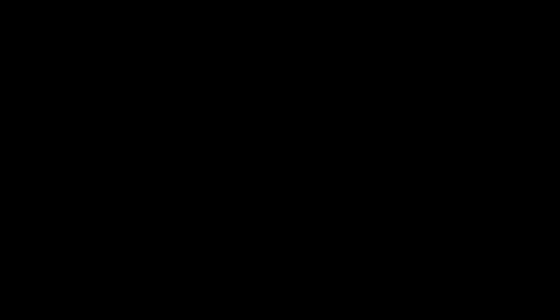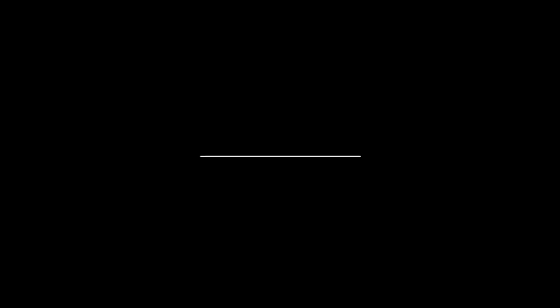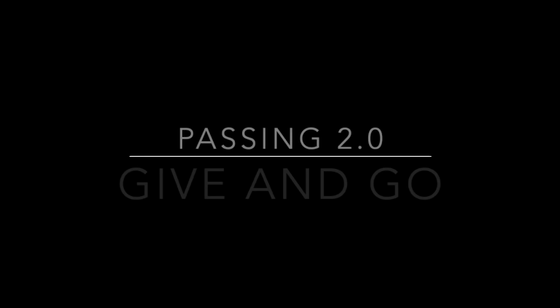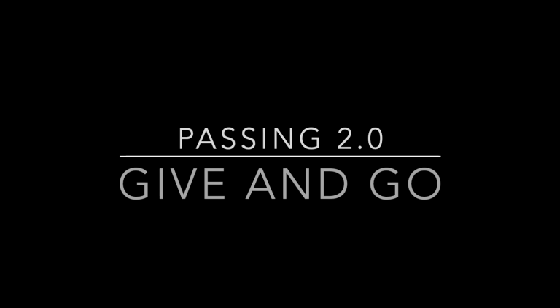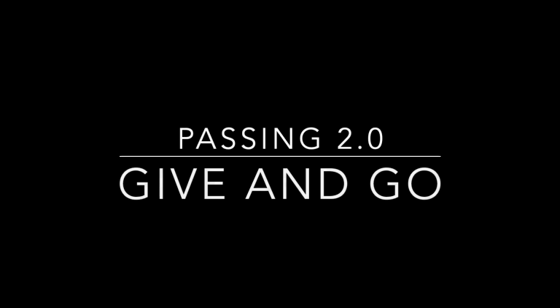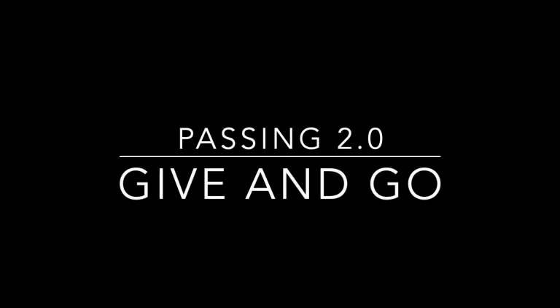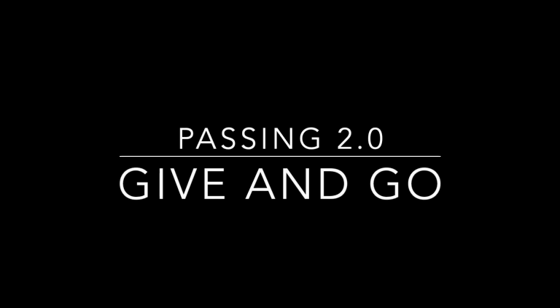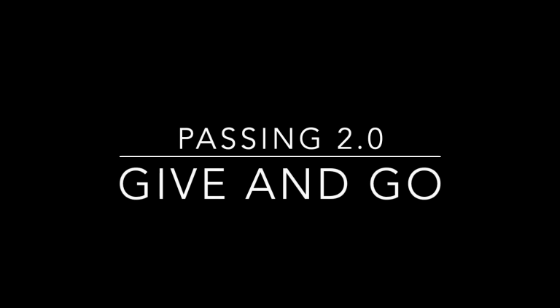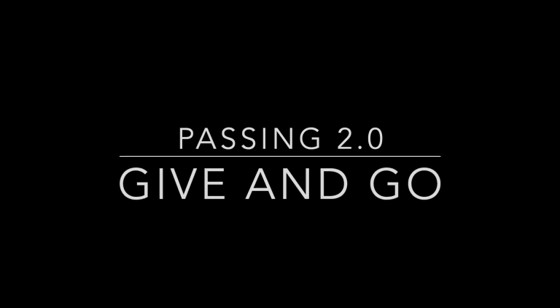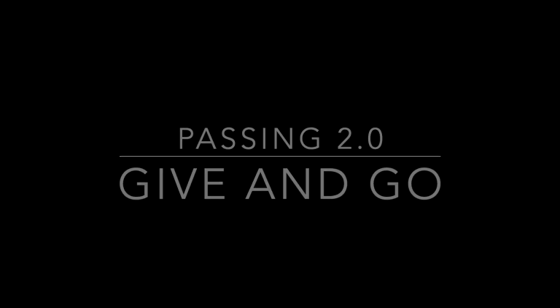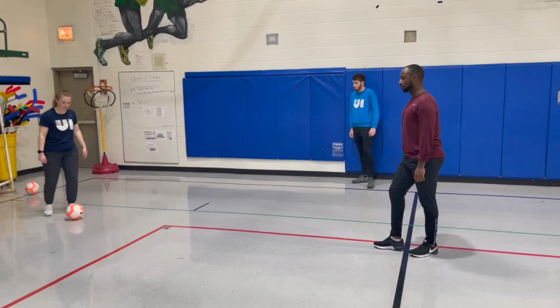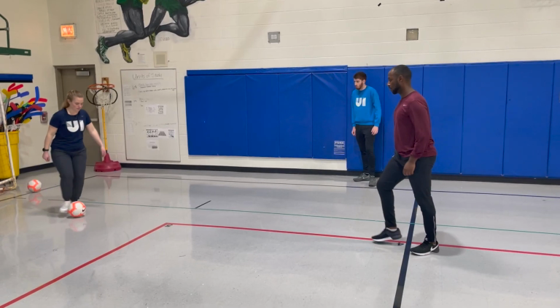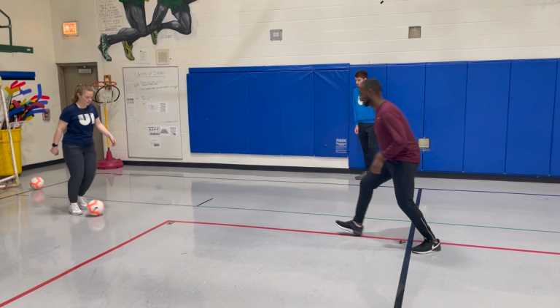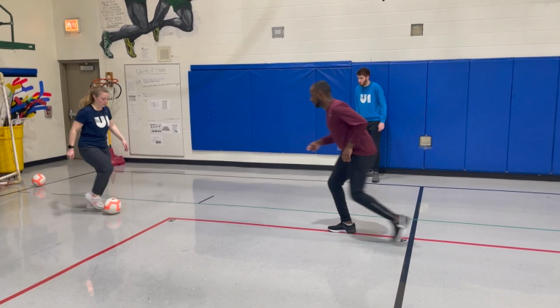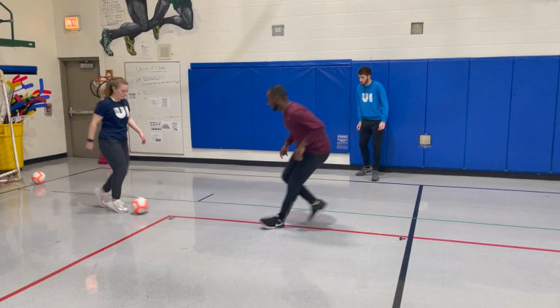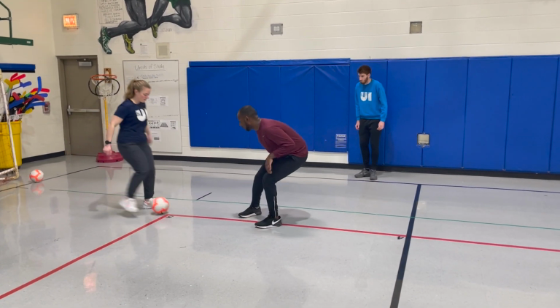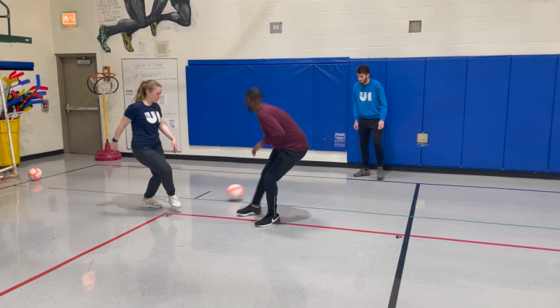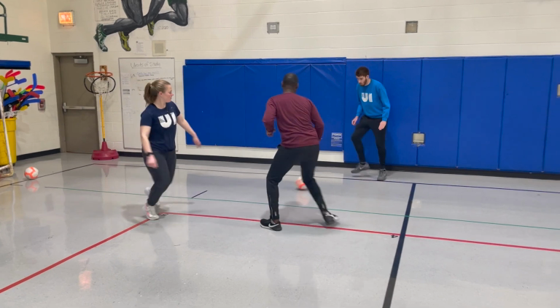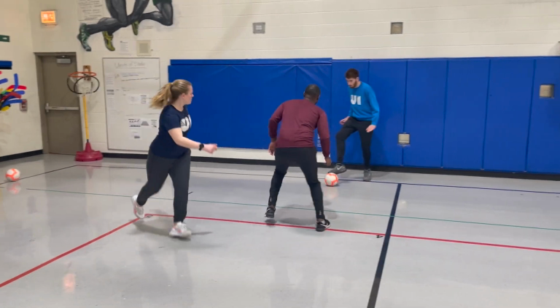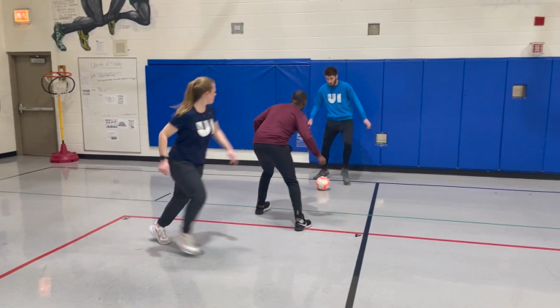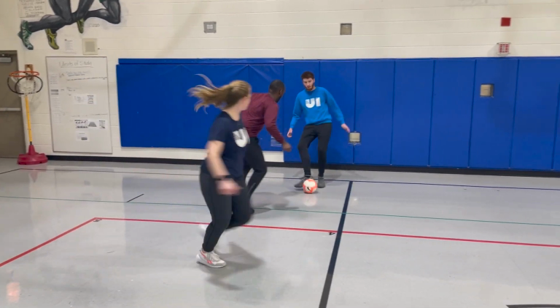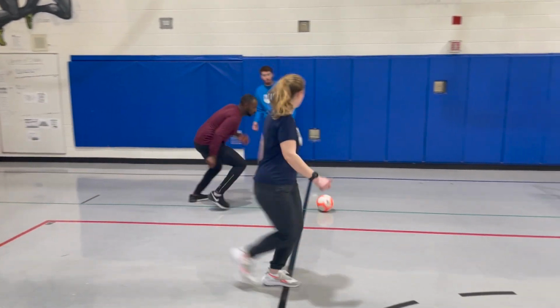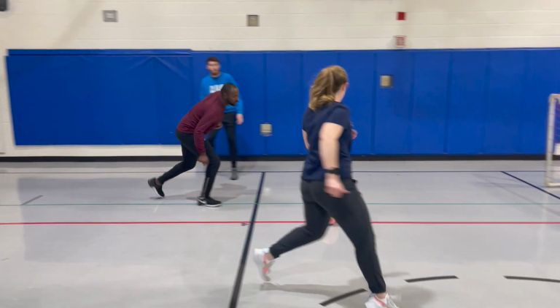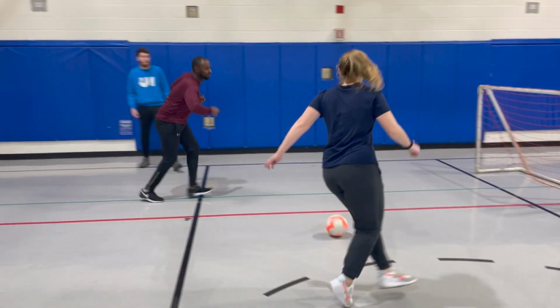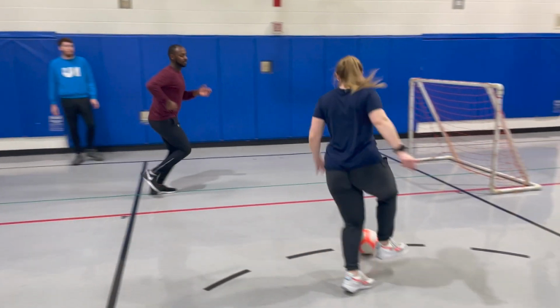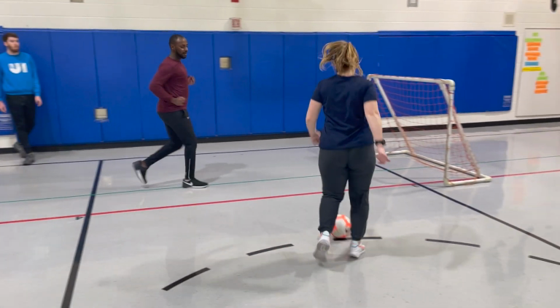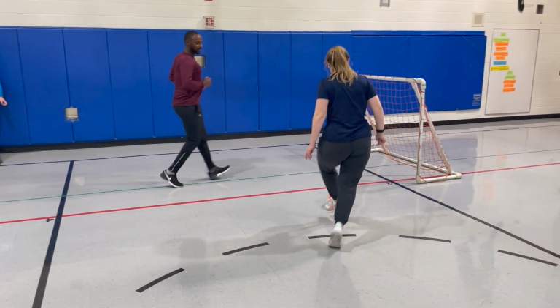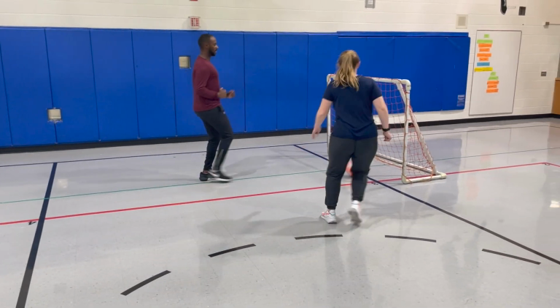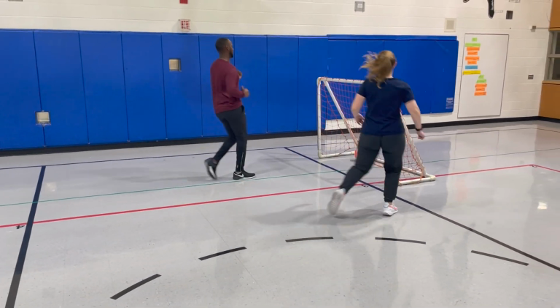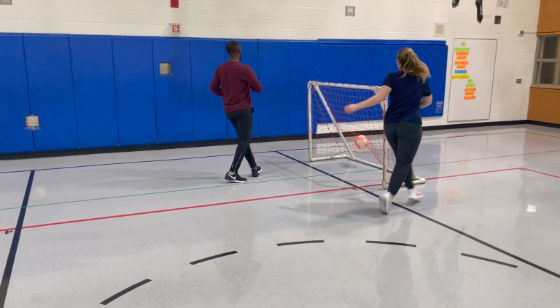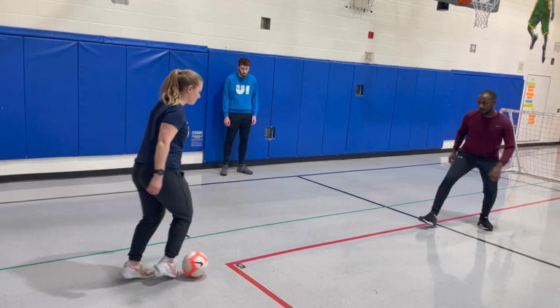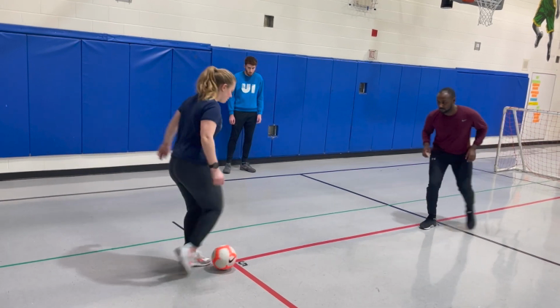Week 8 passing 2.0: the give-and-go. Player one dribbles up to a defender and then passes to a teammate. They then run around the defender, and their teammate passes it back to player one.